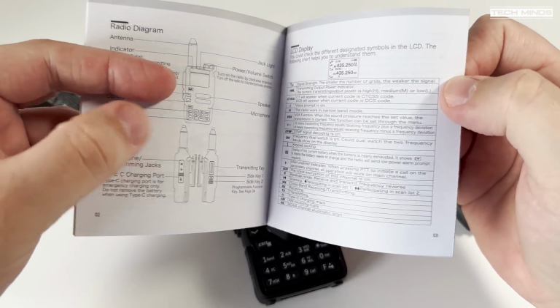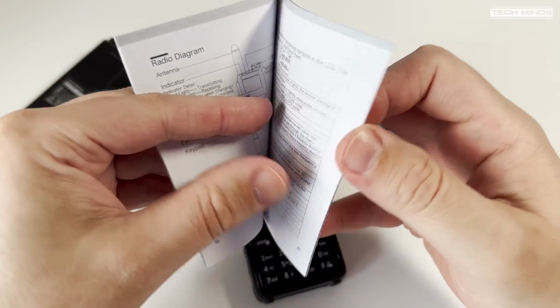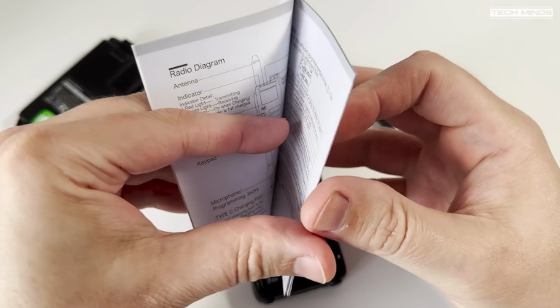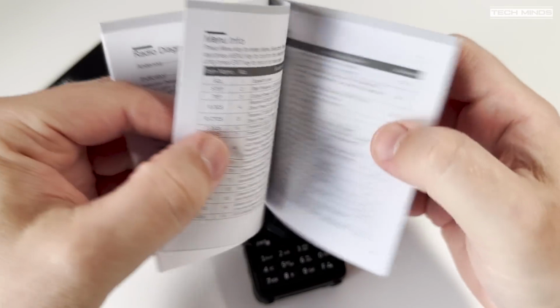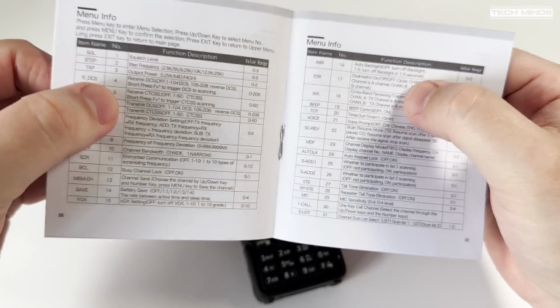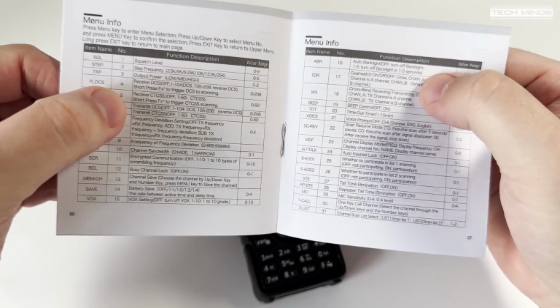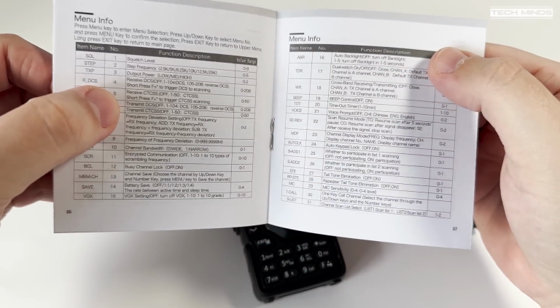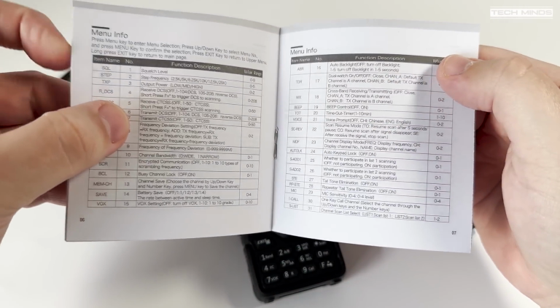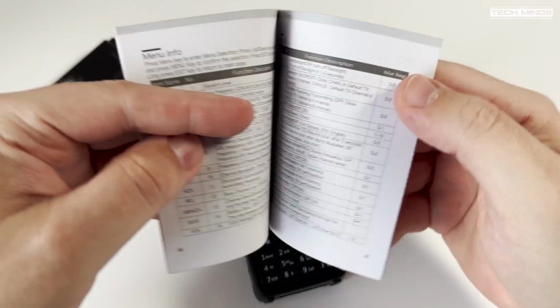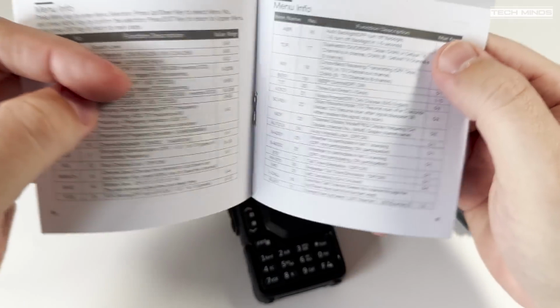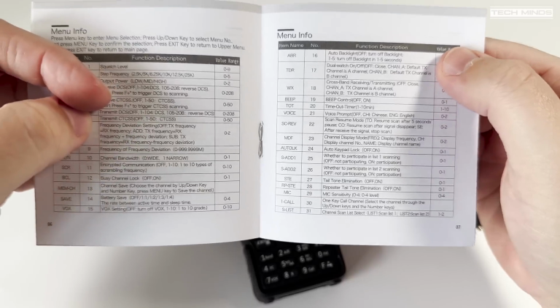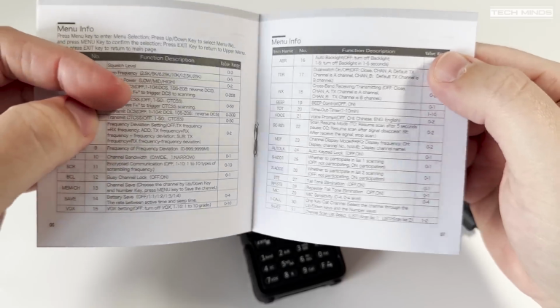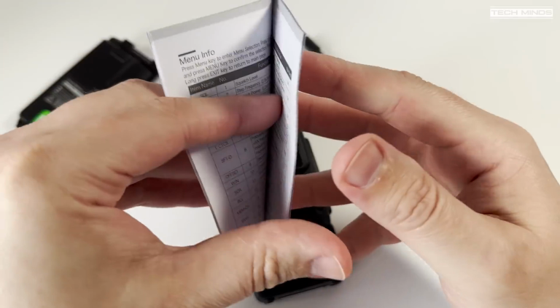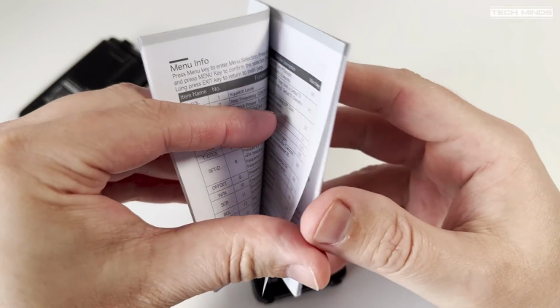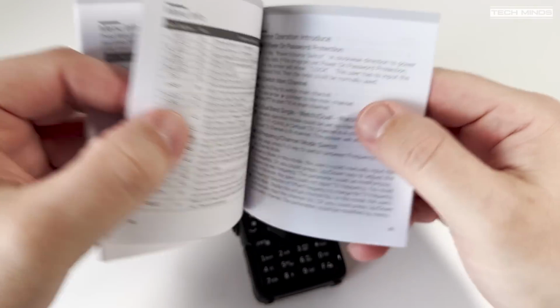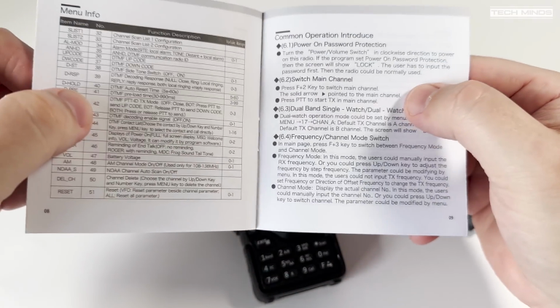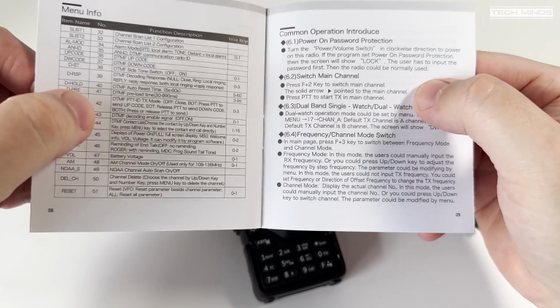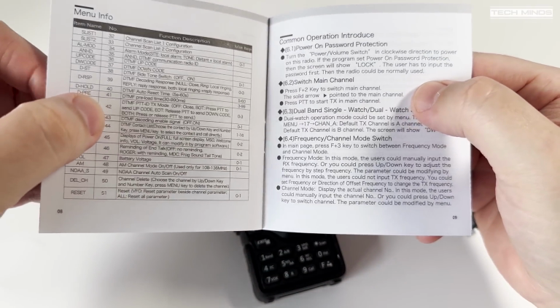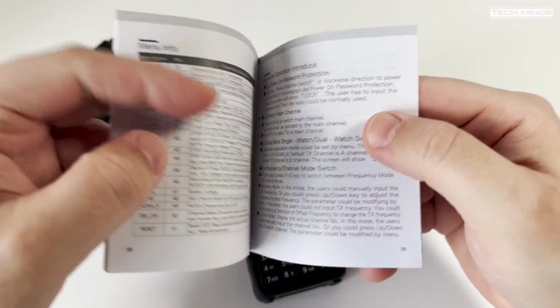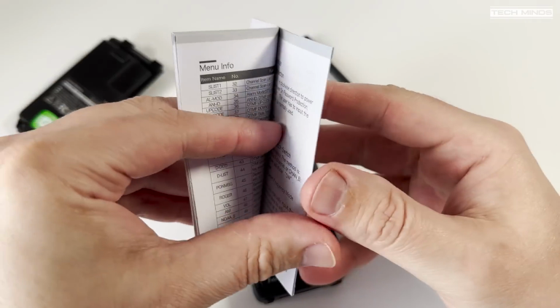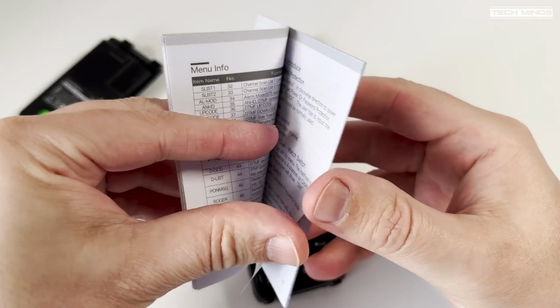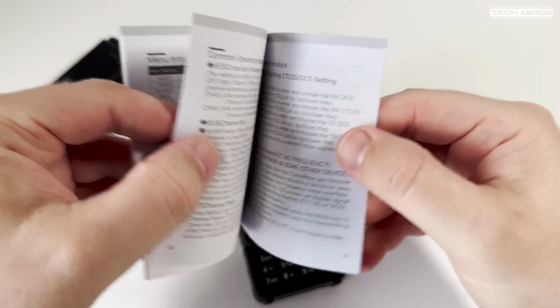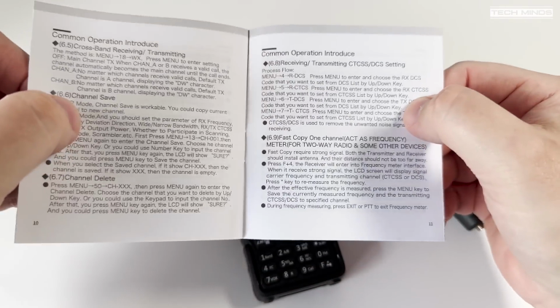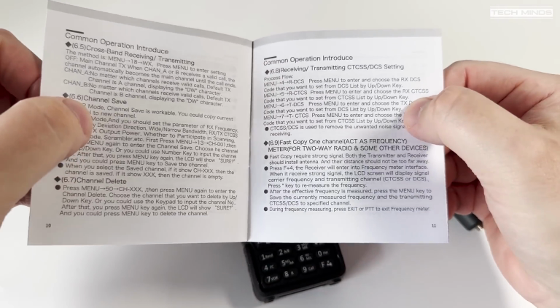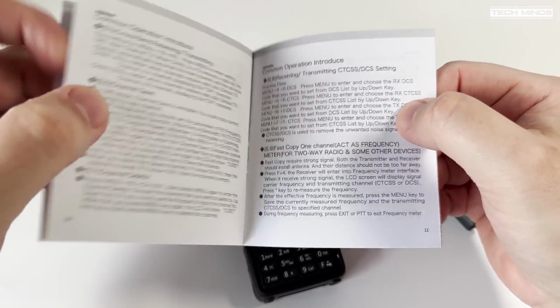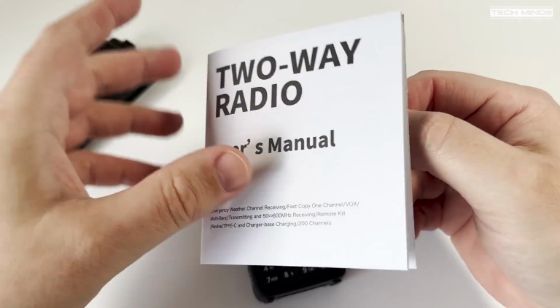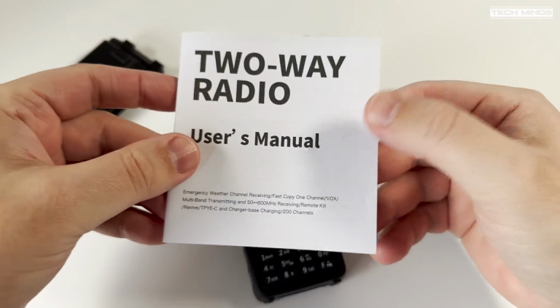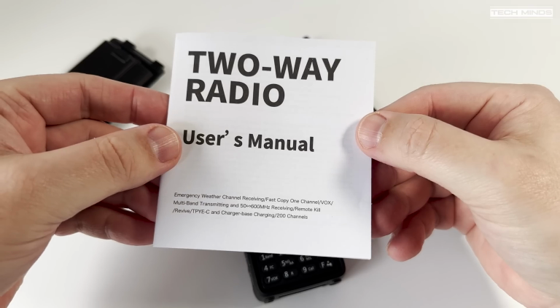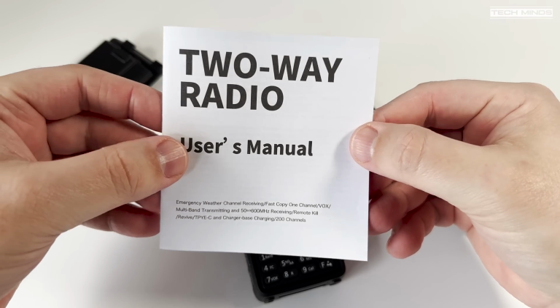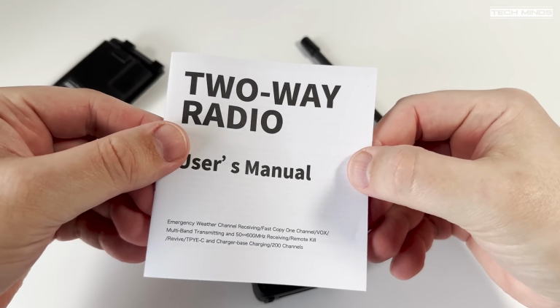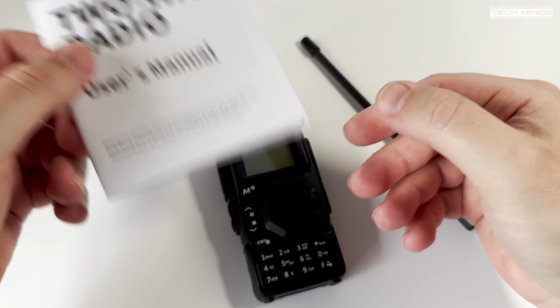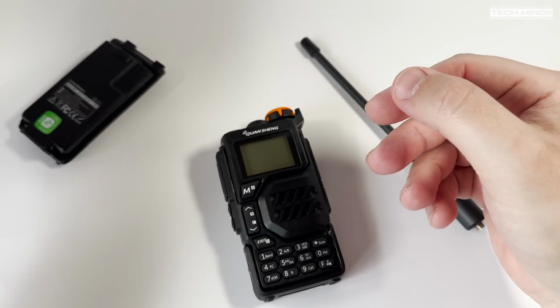The included manual is pretty well written in fully understandable English and does appear to explain most of the features quite well — even I was able to read it and understand it.